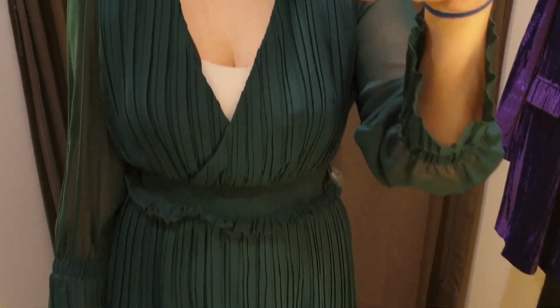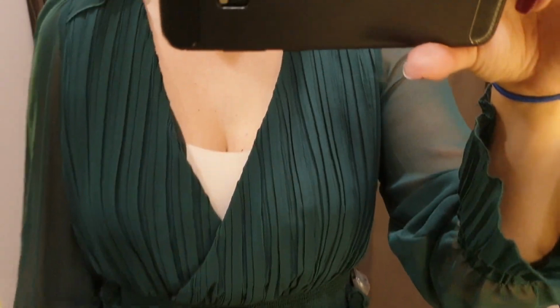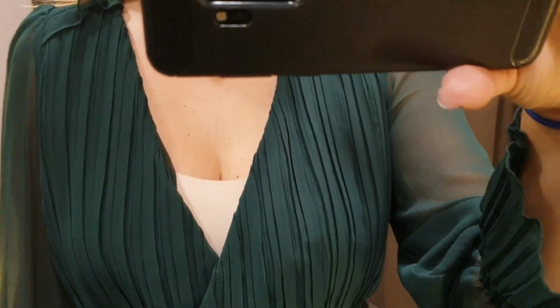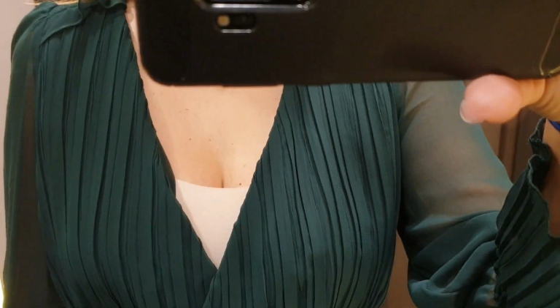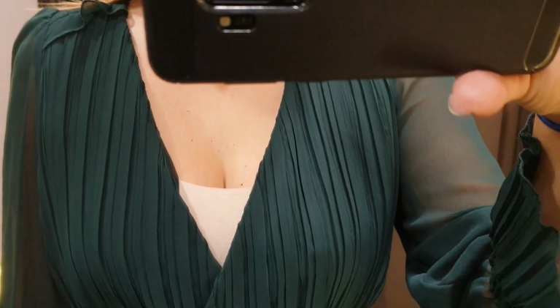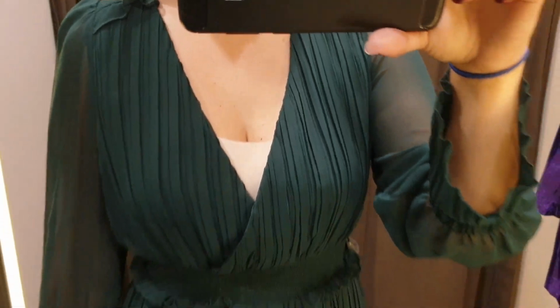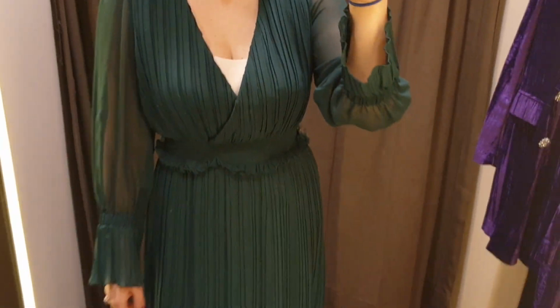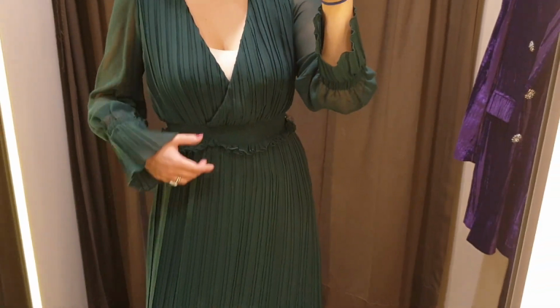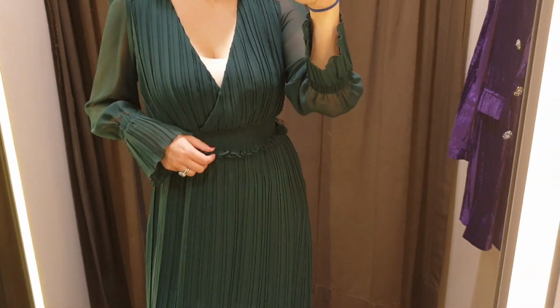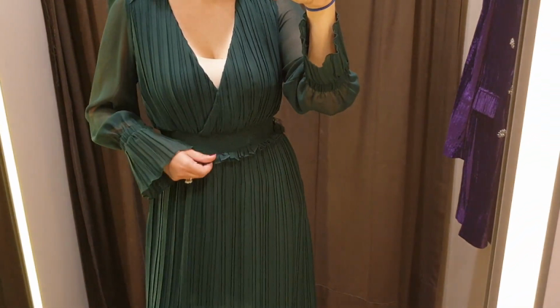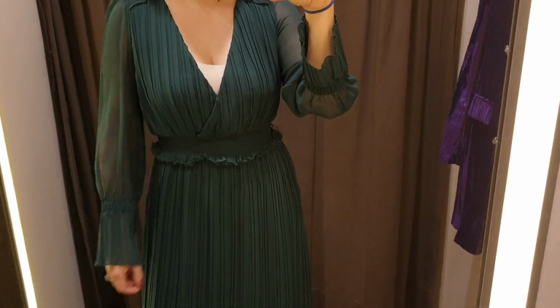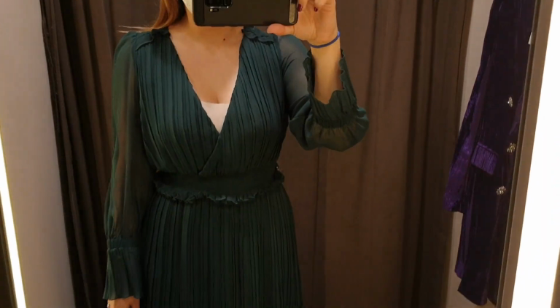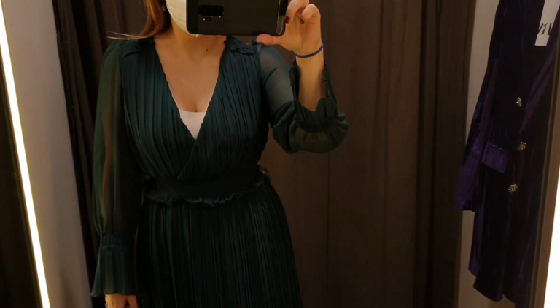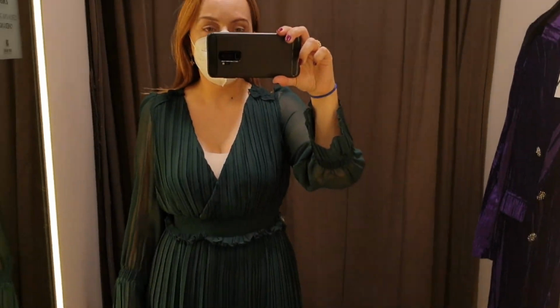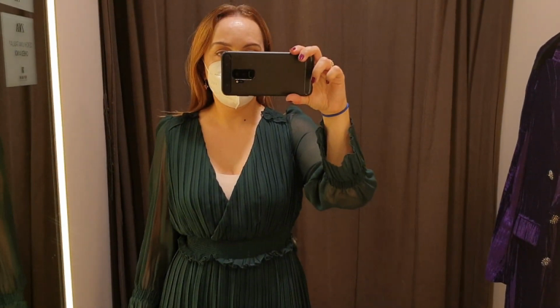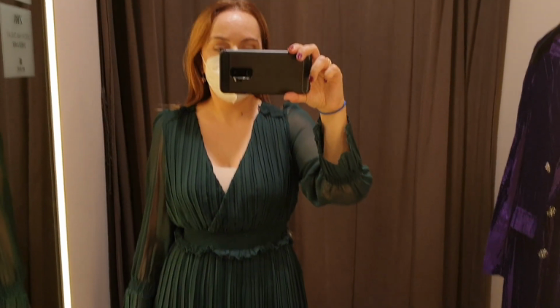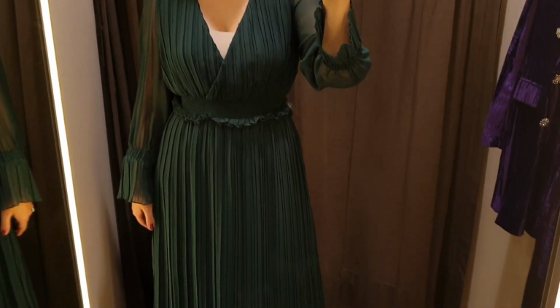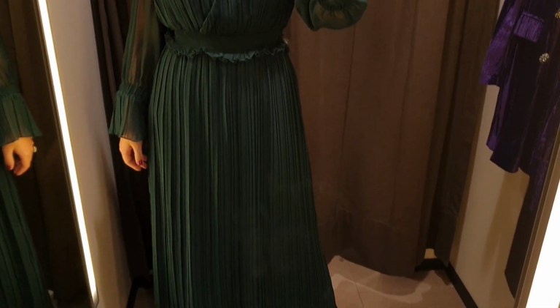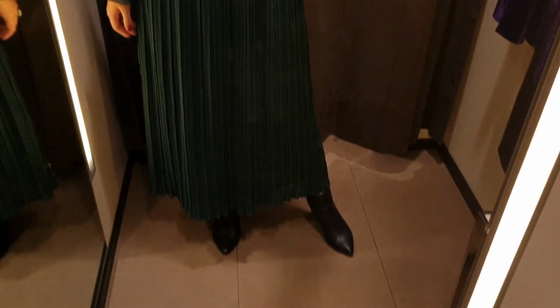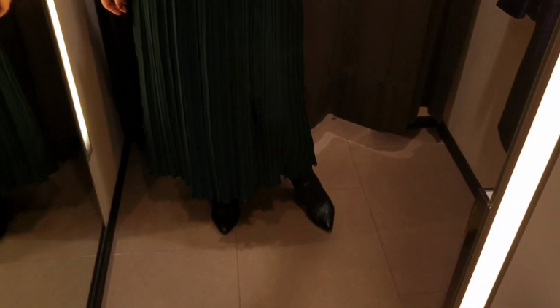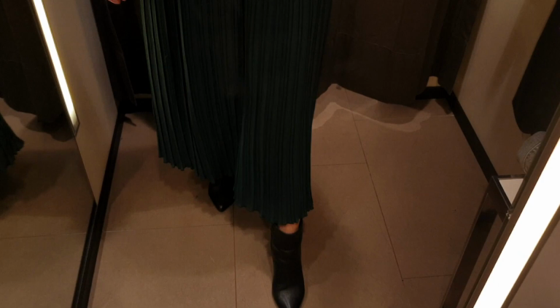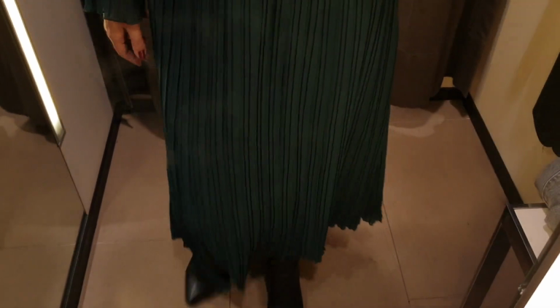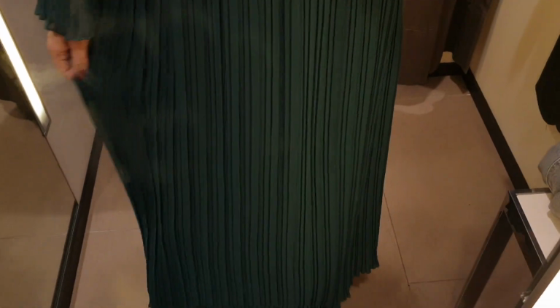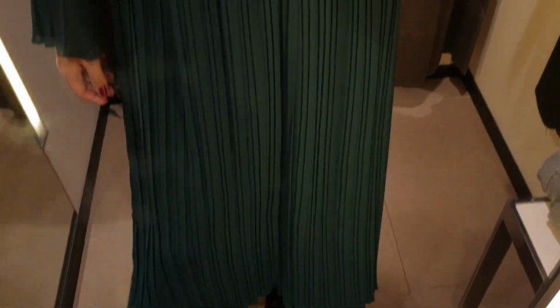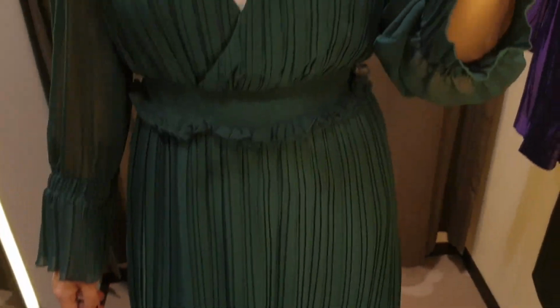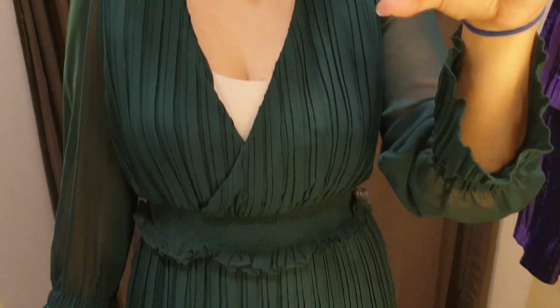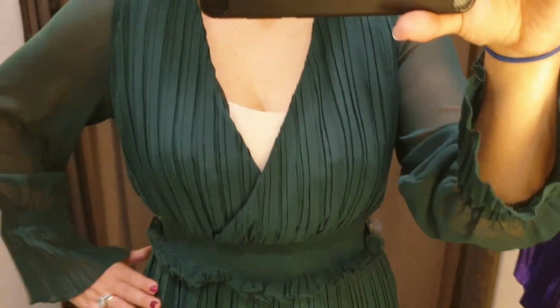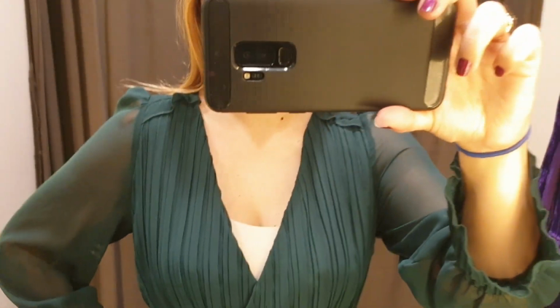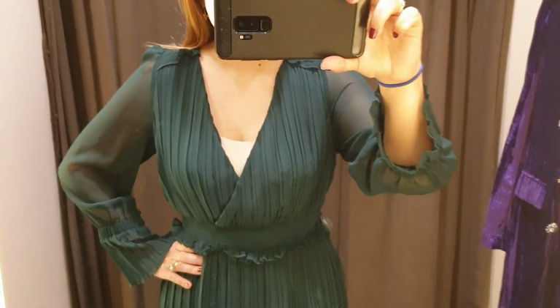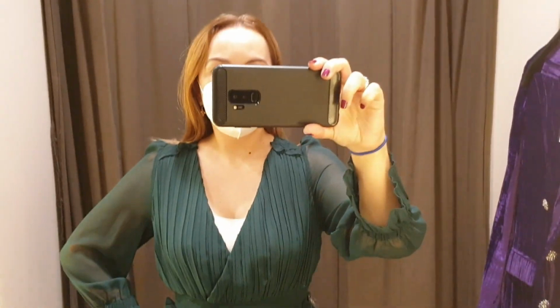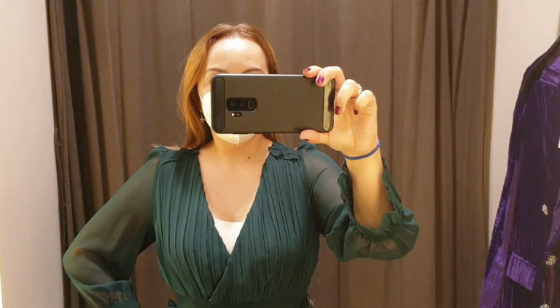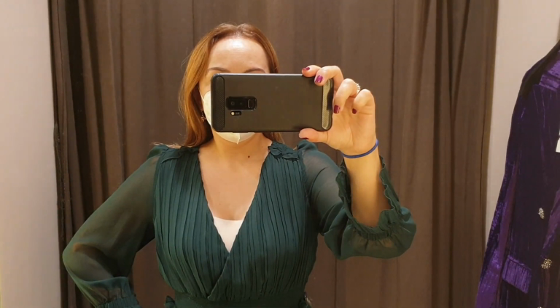This dress is beautiful for a big occasion like an important lunch or dinner, for a birthday party, and so on. I think it's perfect with a pair of nude heels or a pair of black boots.